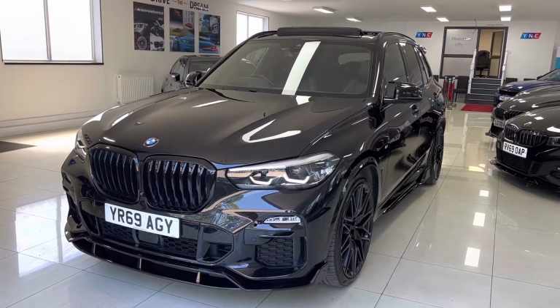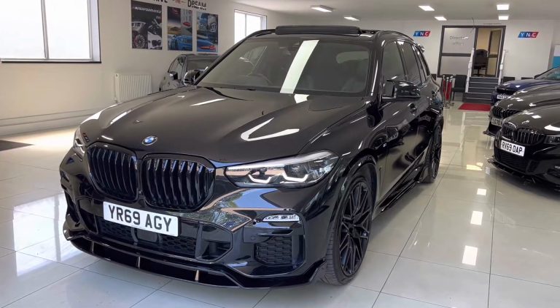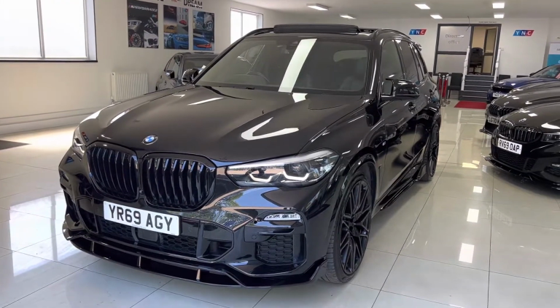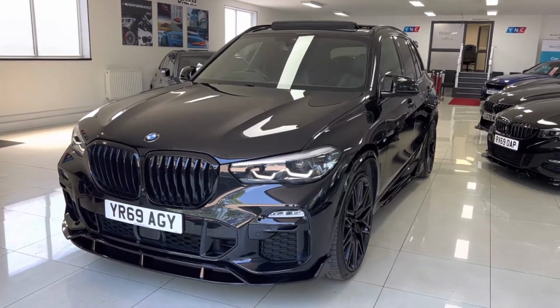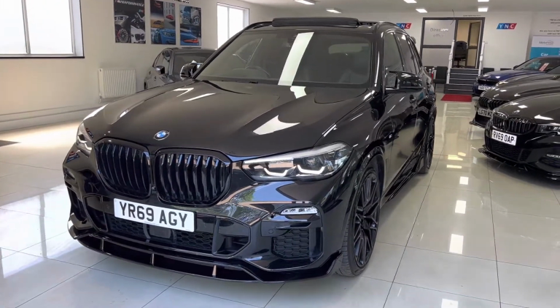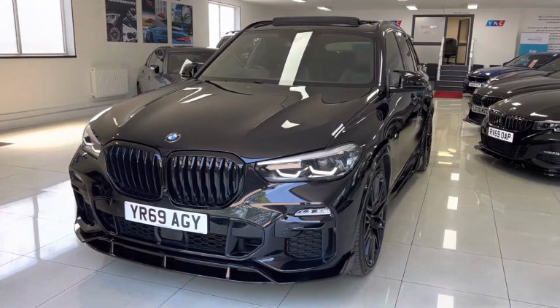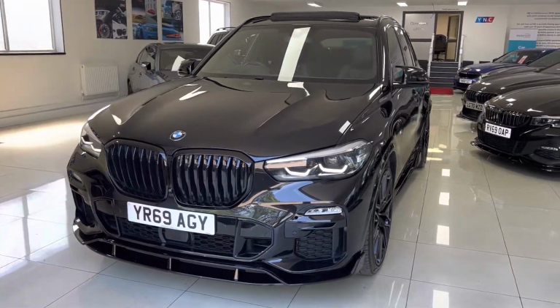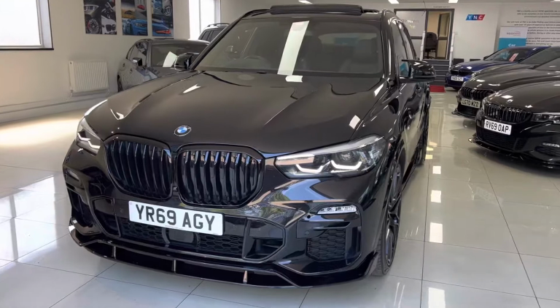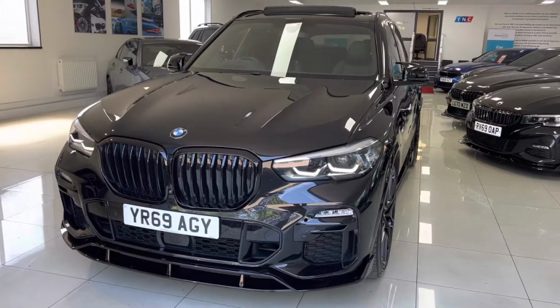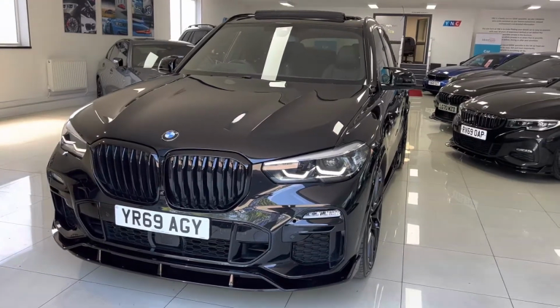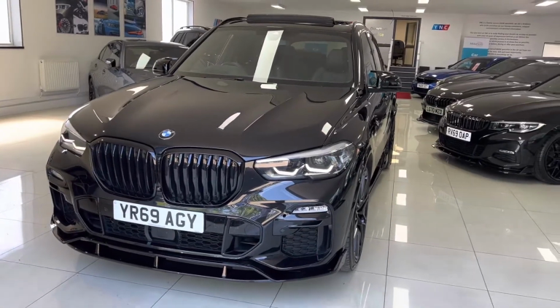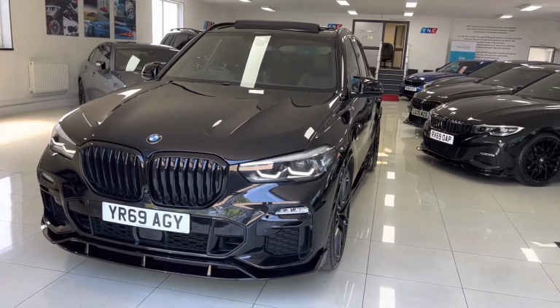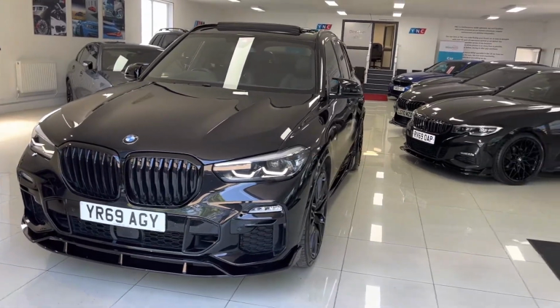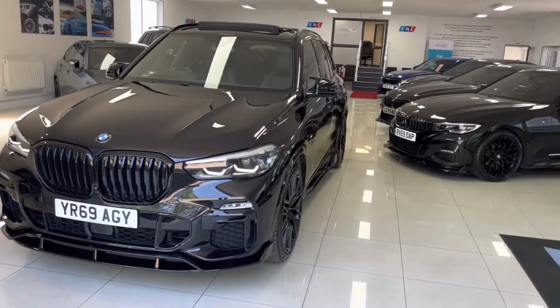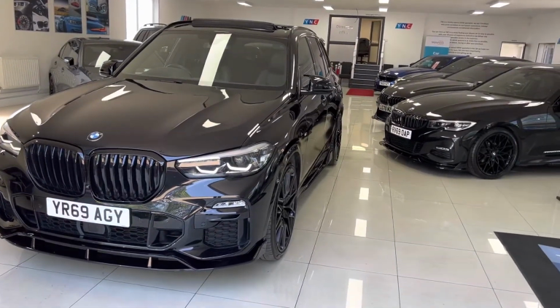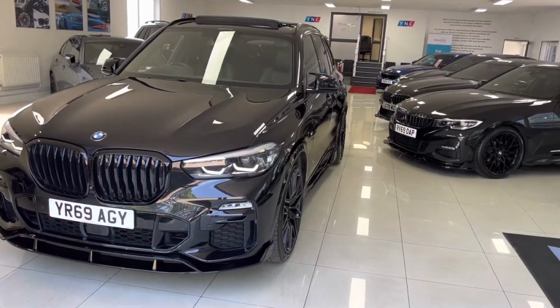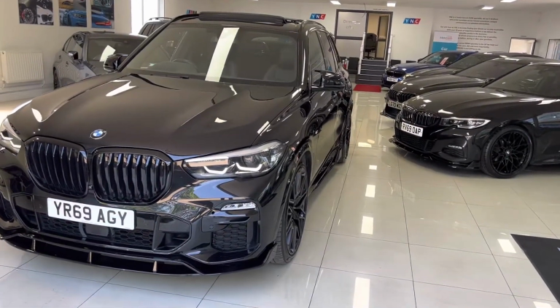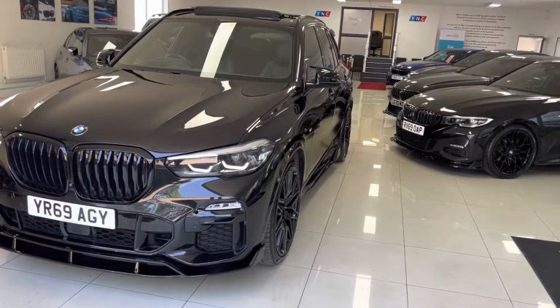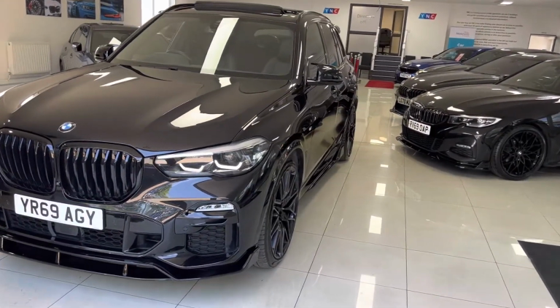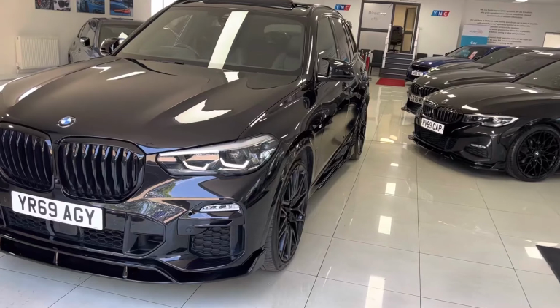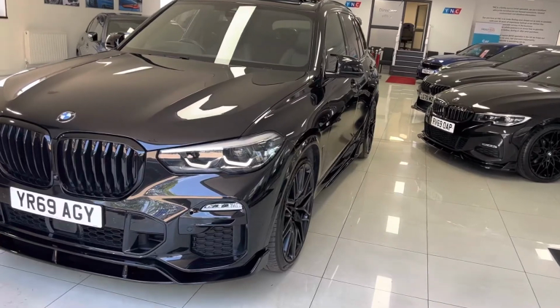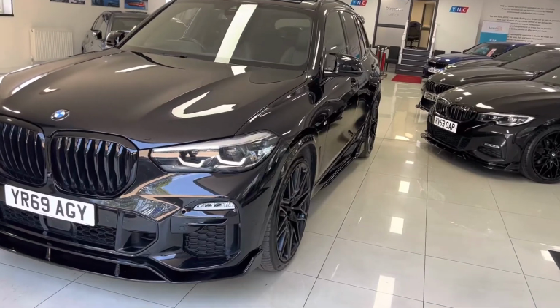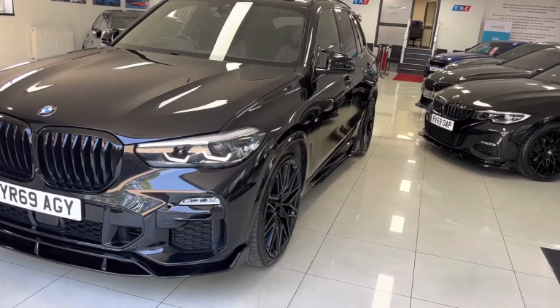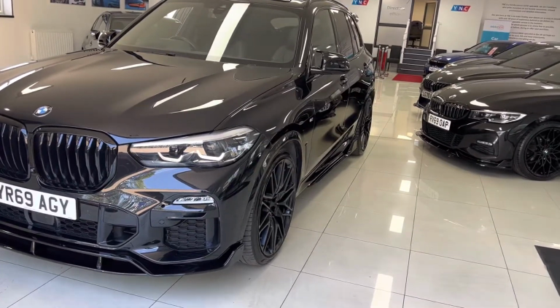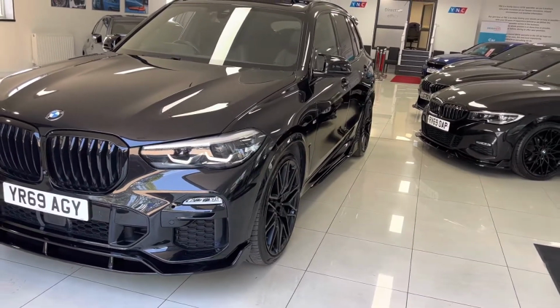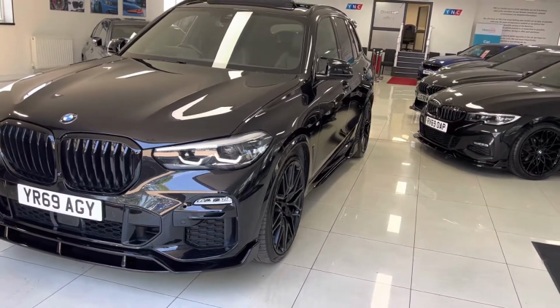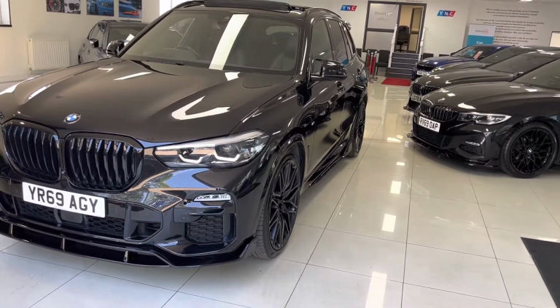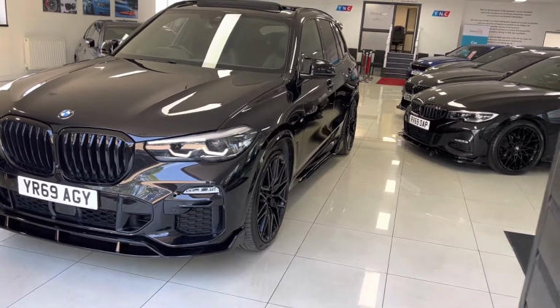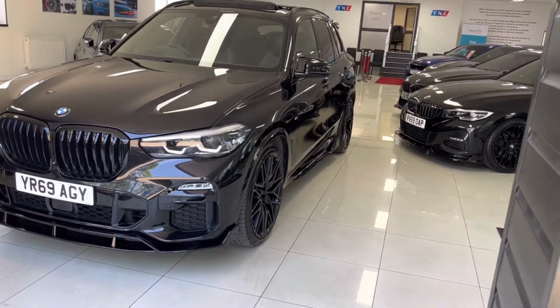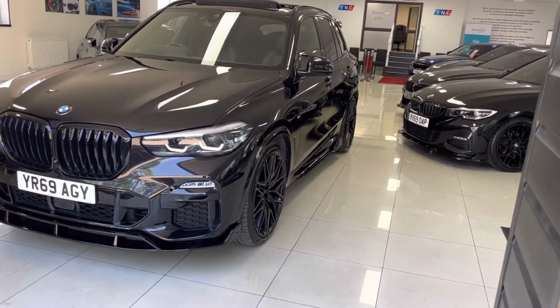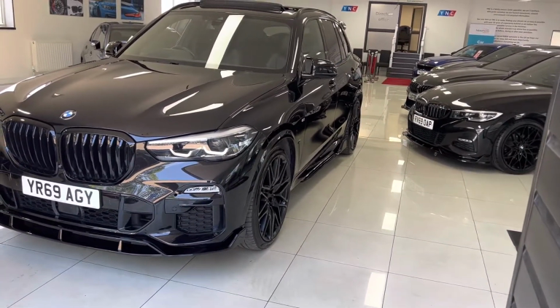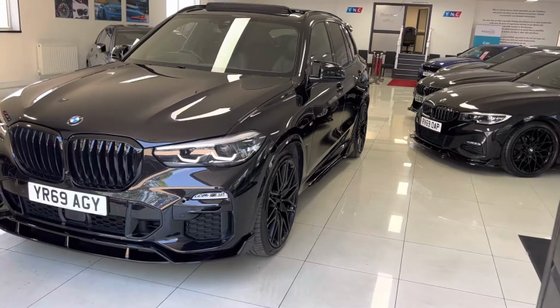Hello and welcome everyone to the walk around video here at Your Next Car — the 2019 69-reg X5 30D M Sport X Drive. The vehicle is presented in Sapphire Black Metallic and features the YNT body enhancement kit.